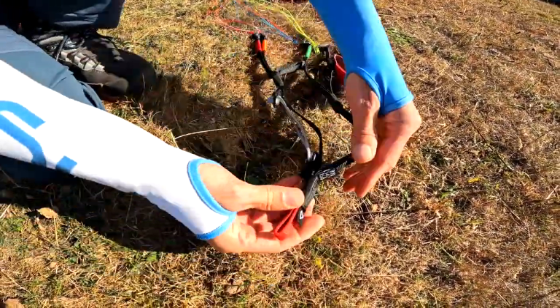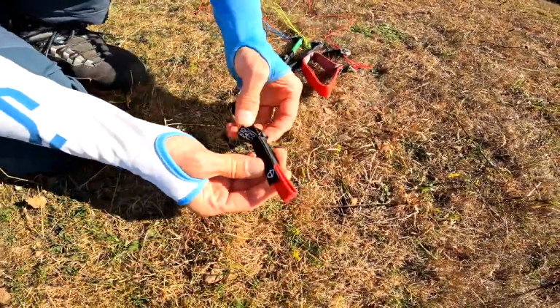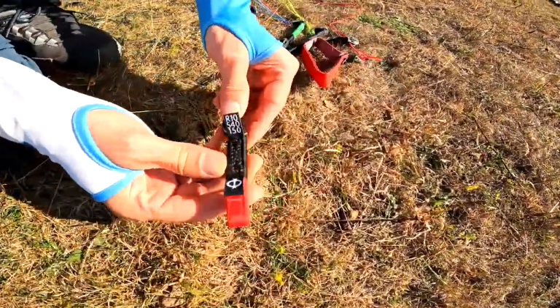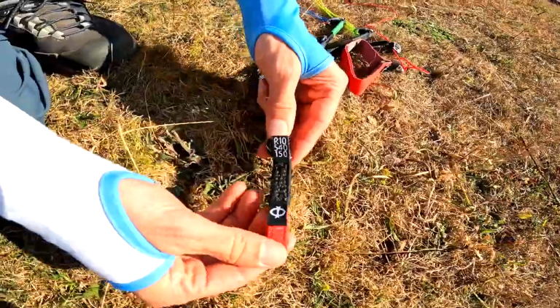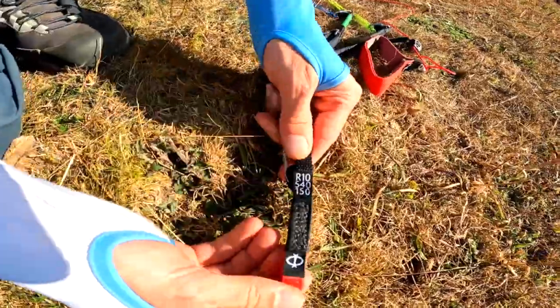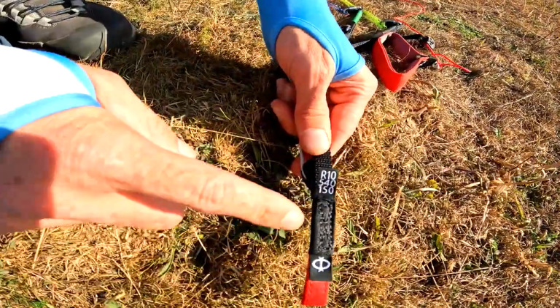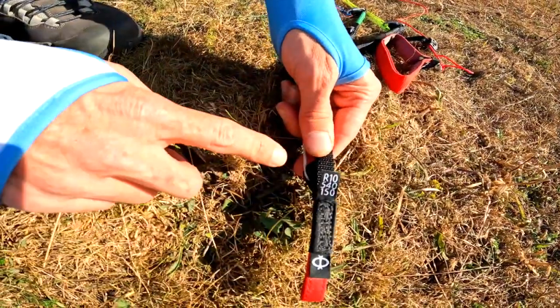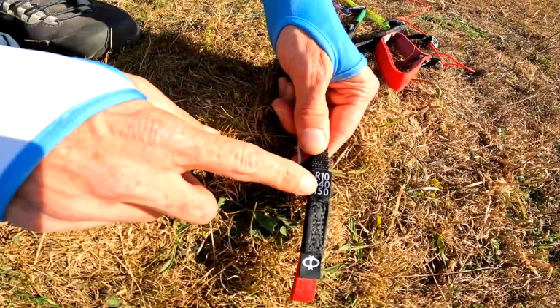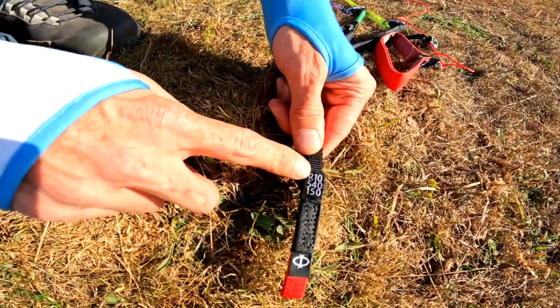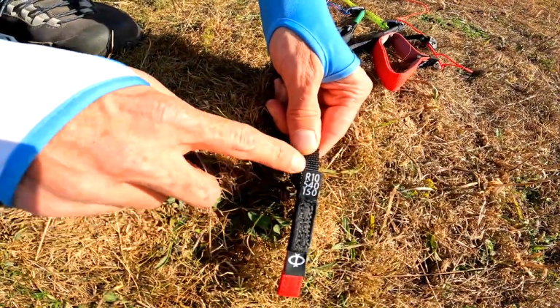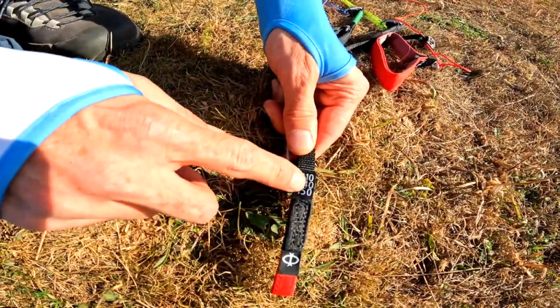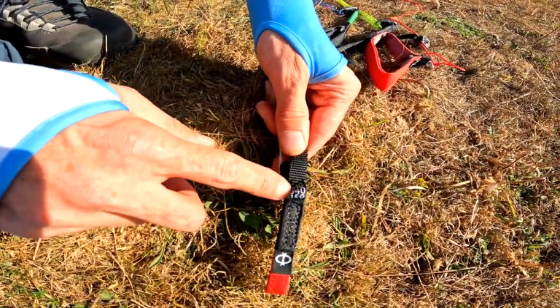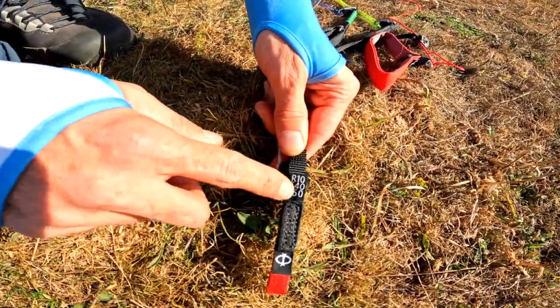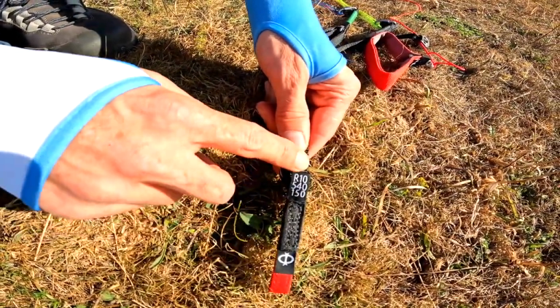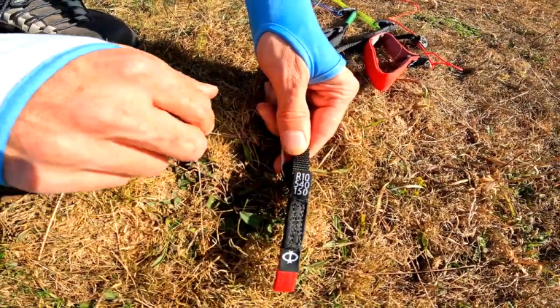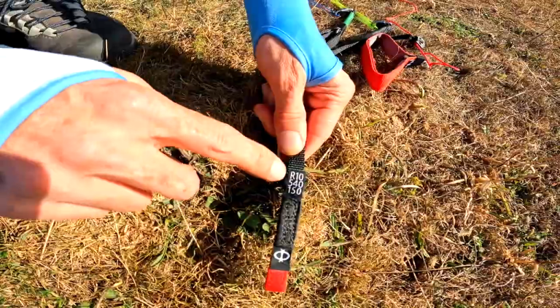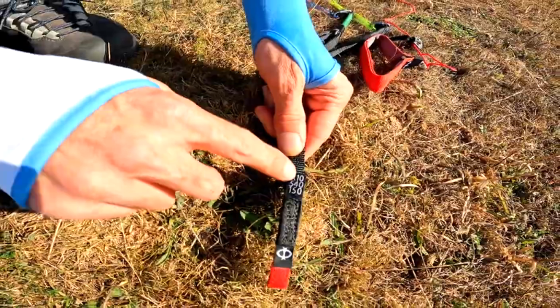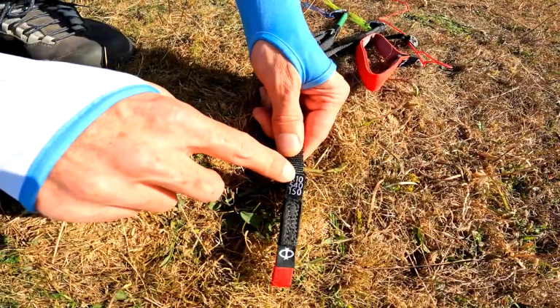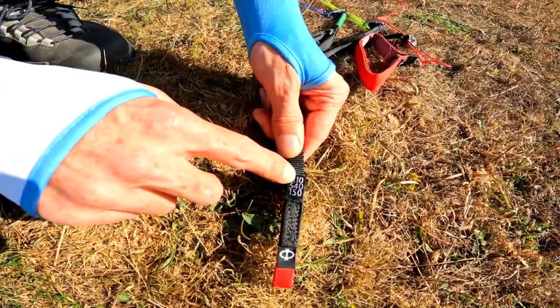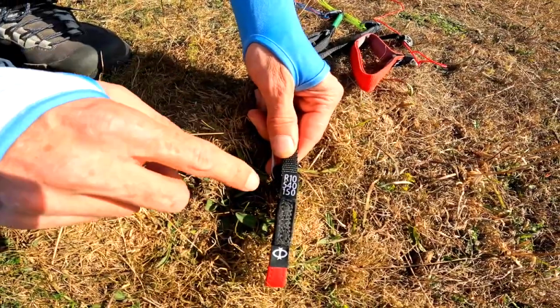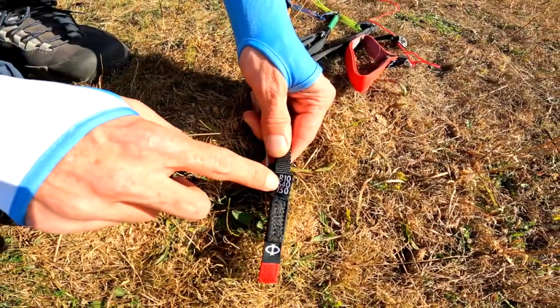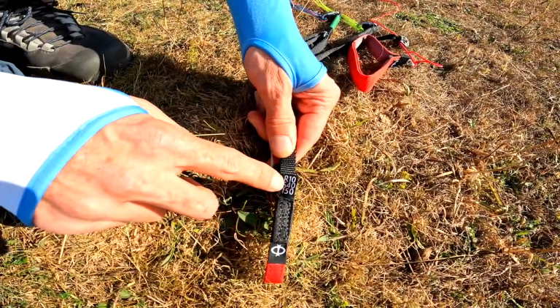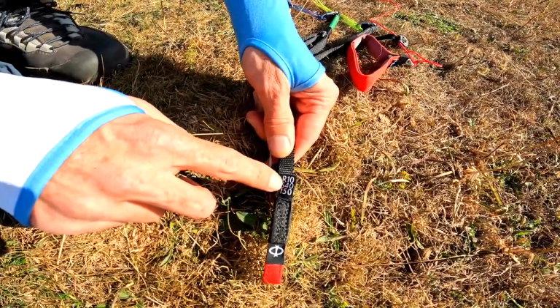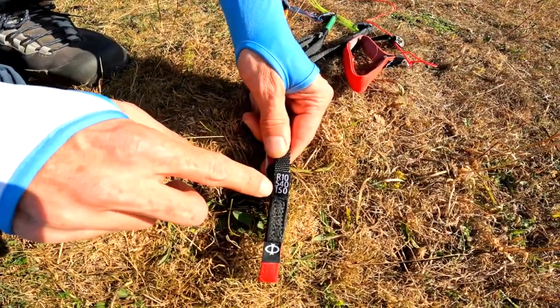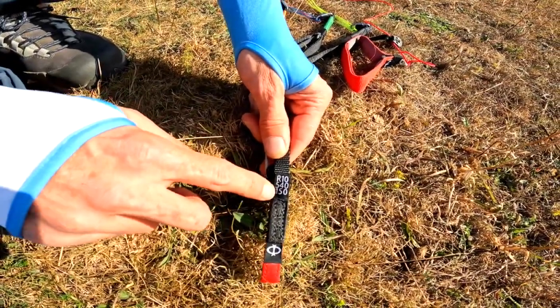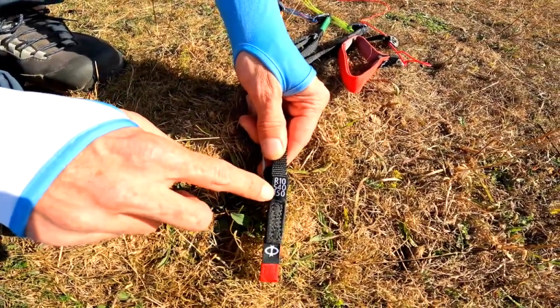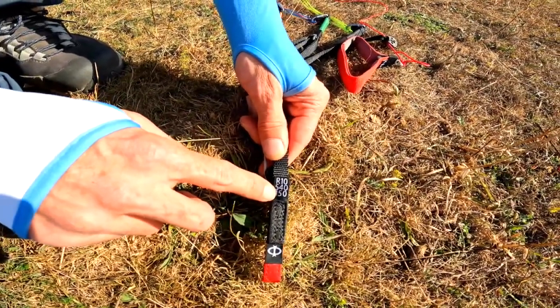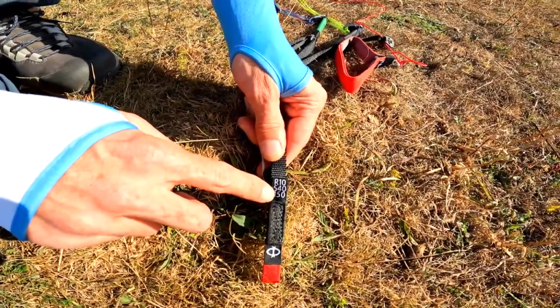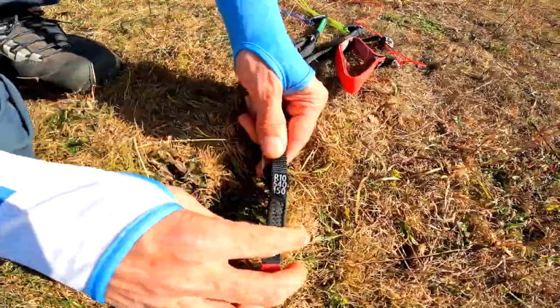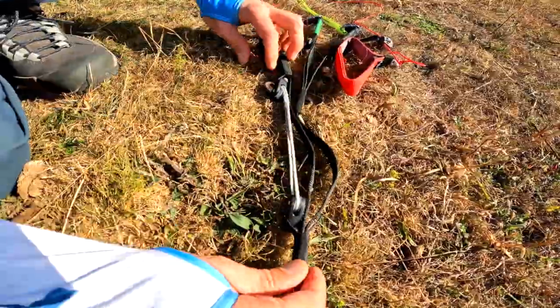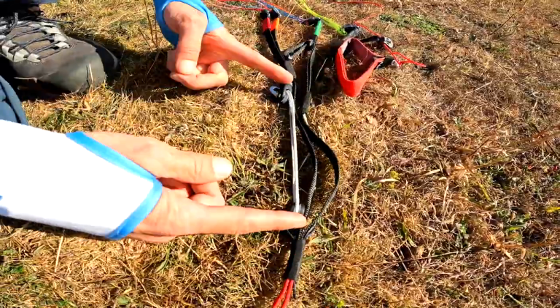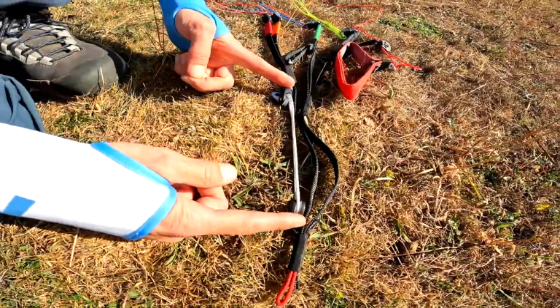At the base of all the Fee risers there is a marker to identify what risers they are. These are the R10s and they are 540mm long with 150mm of speed system travel.